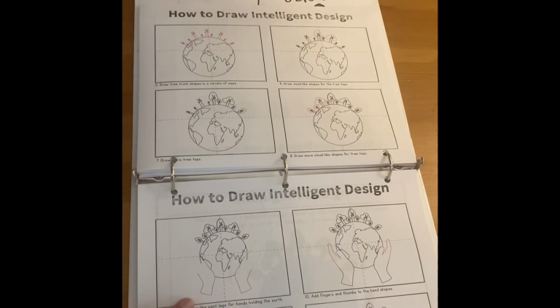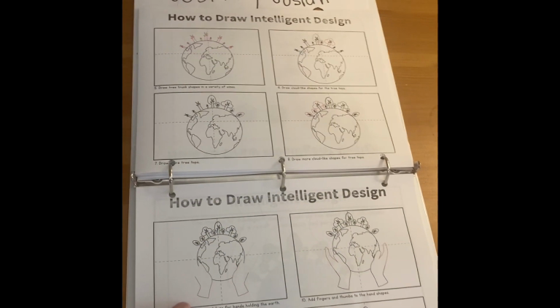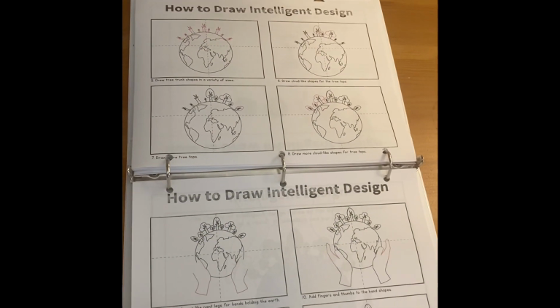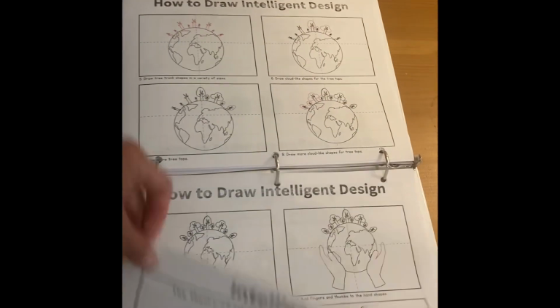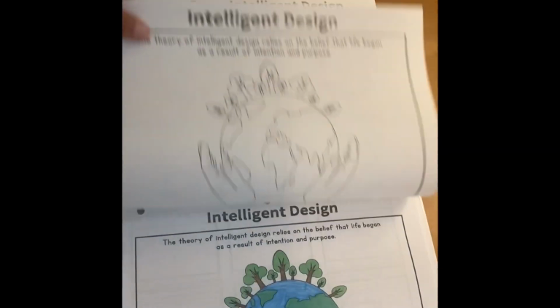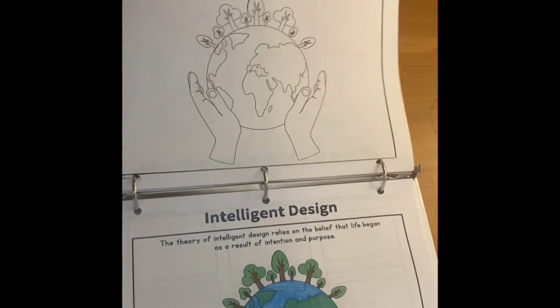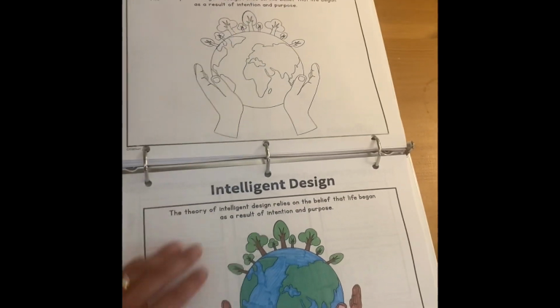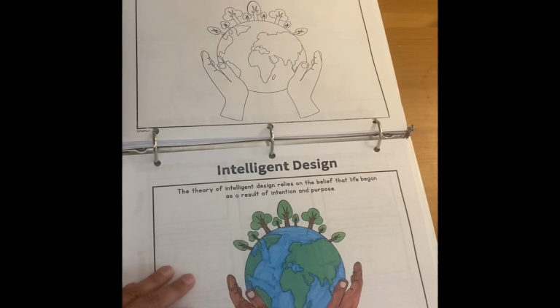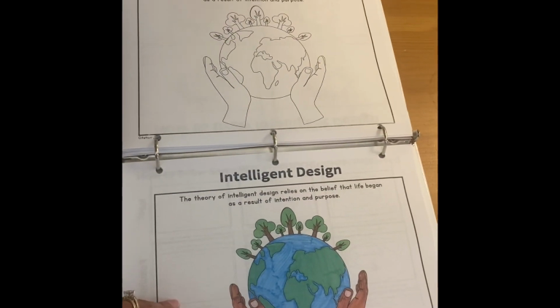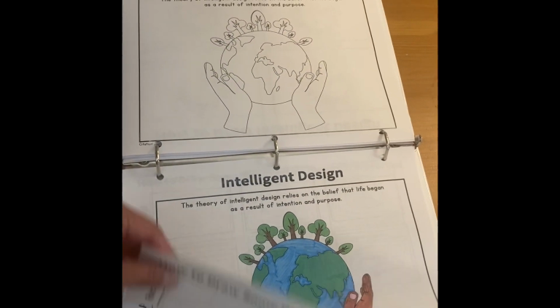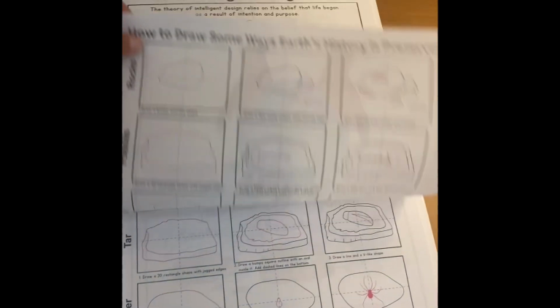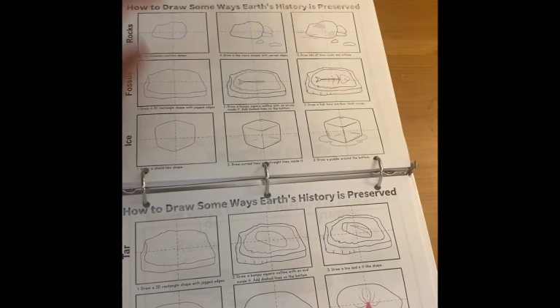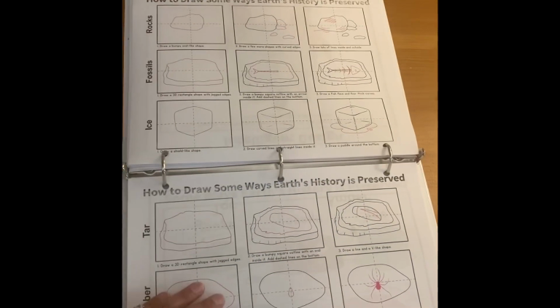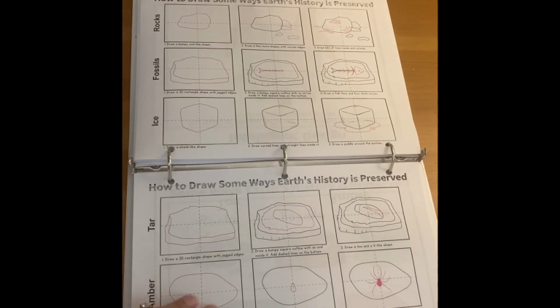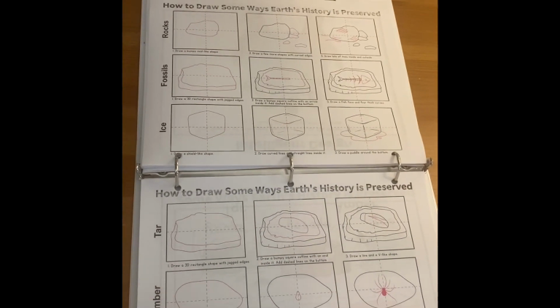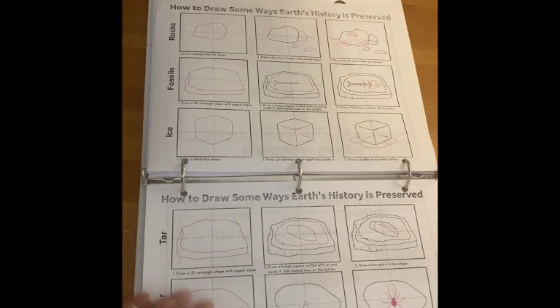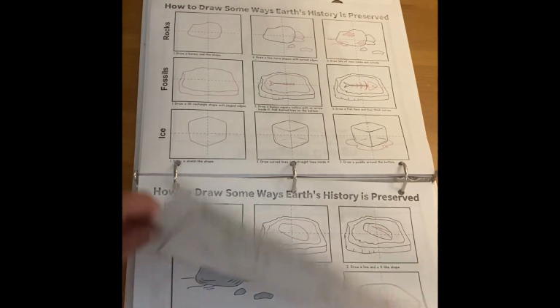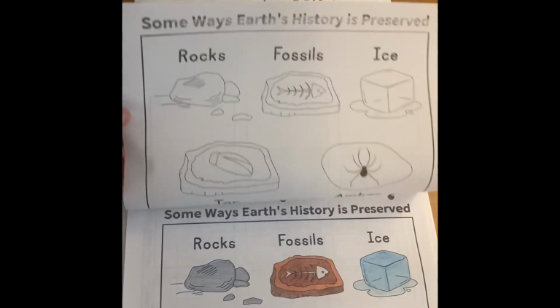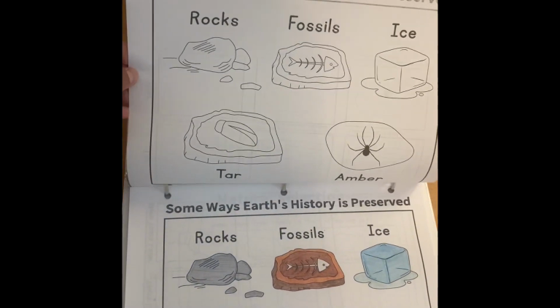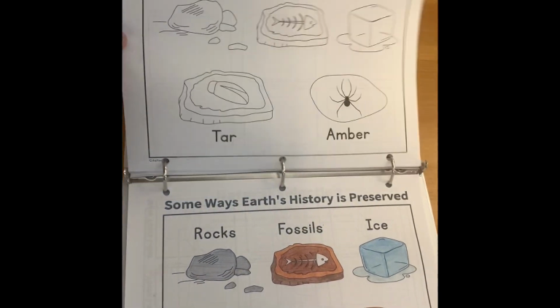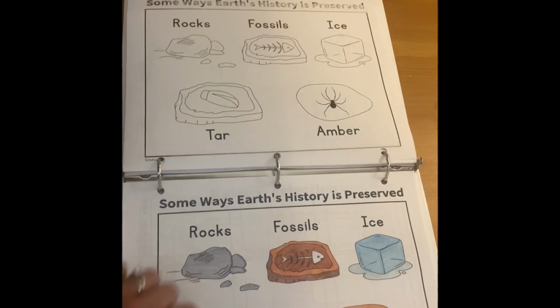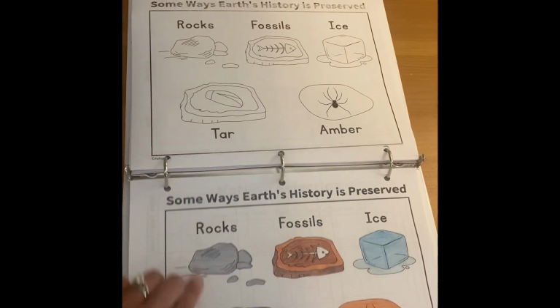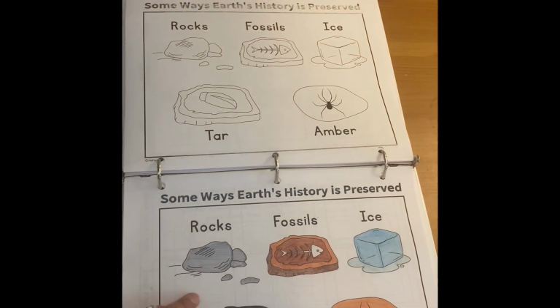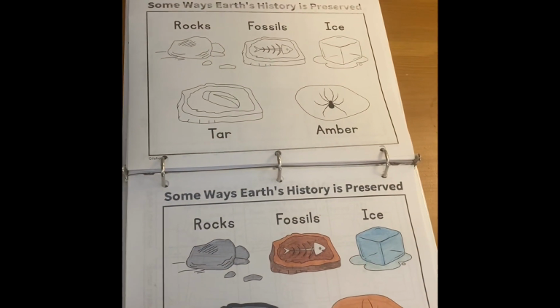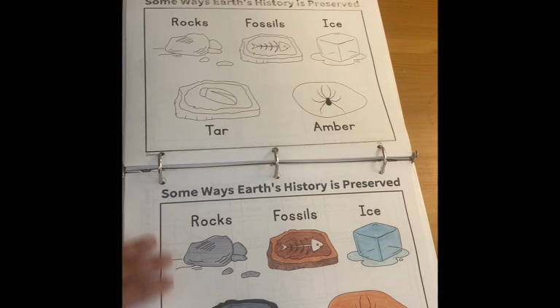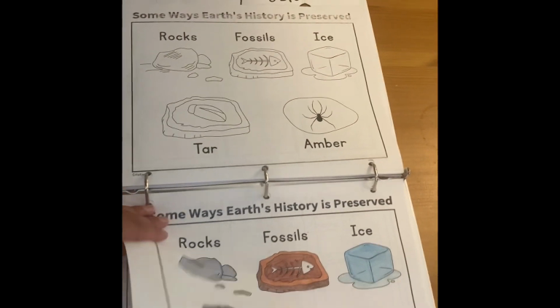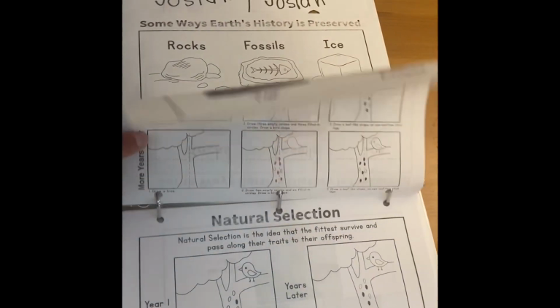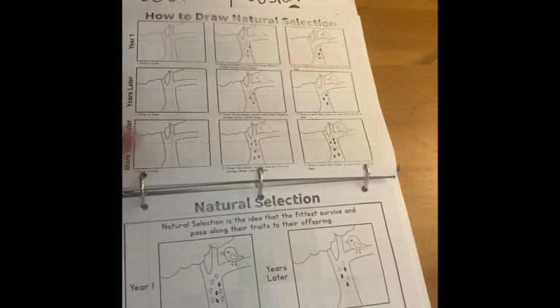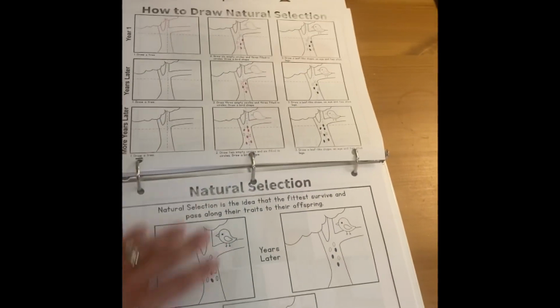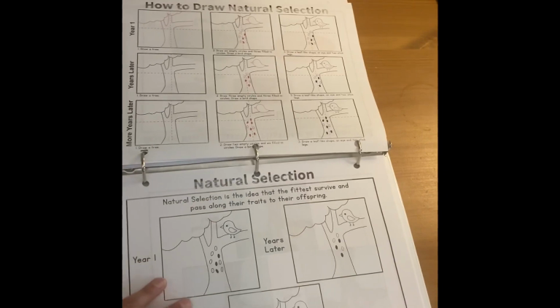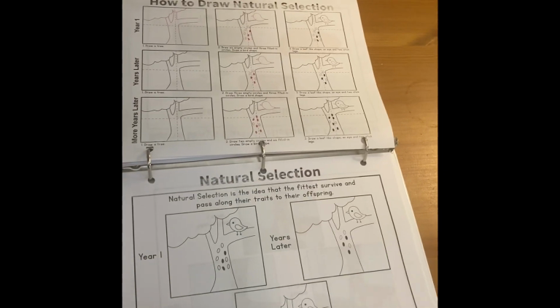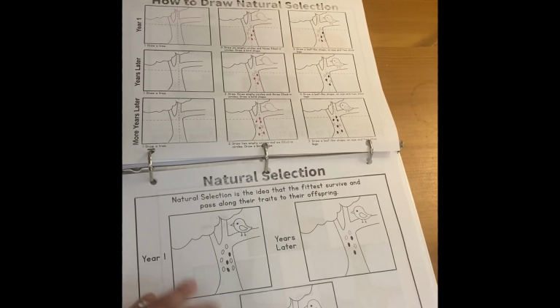Just depending on the day, they could do it. A lot of these pictures have multiple components to them, so sometimes we'll just take one of the images — like this one. You could just draw one of them one day, another one another day. There are all sorts of ways you can do it.